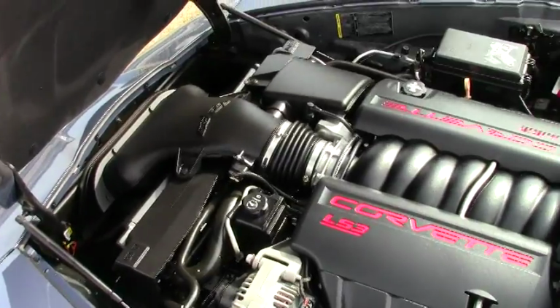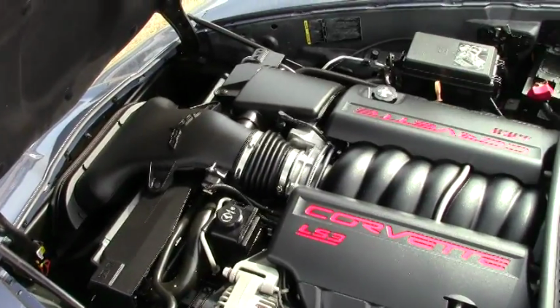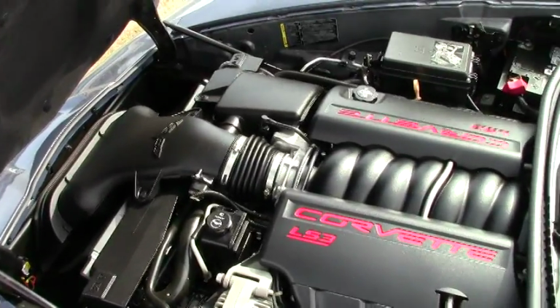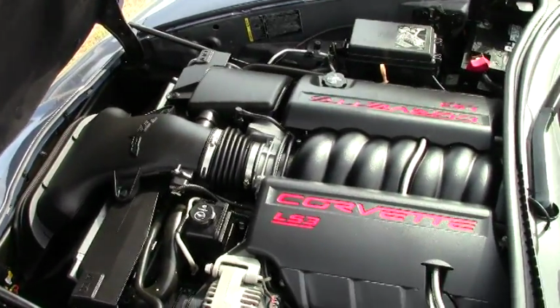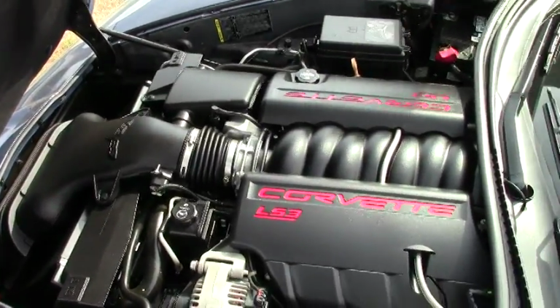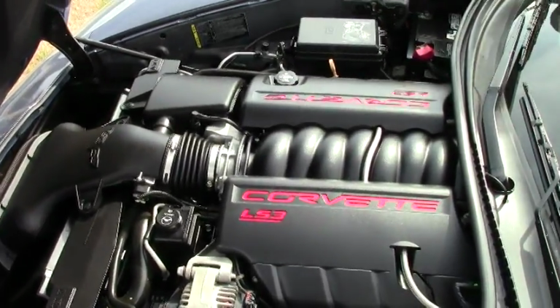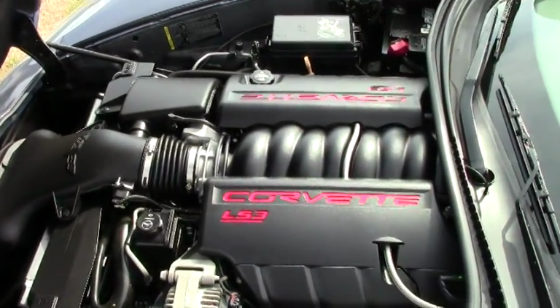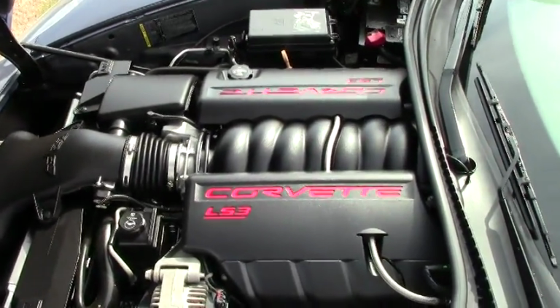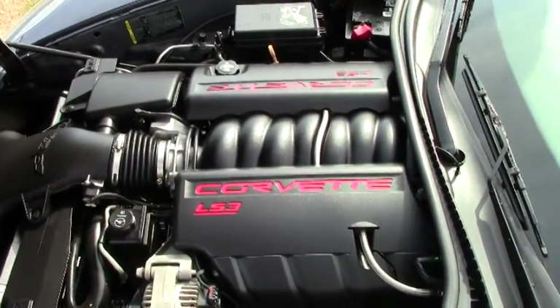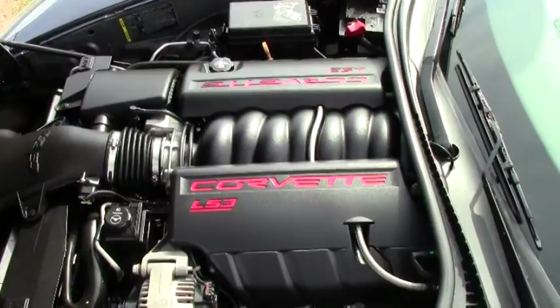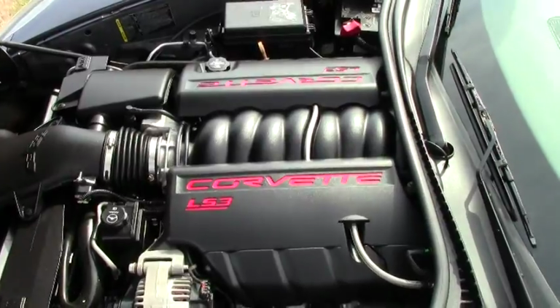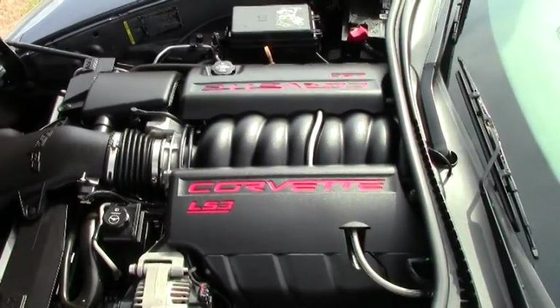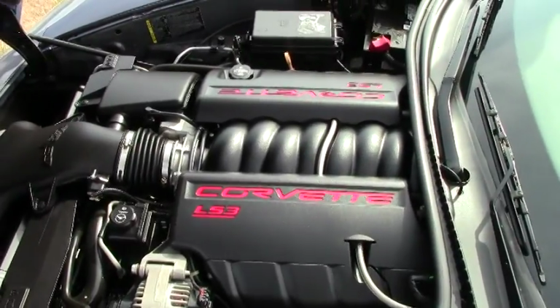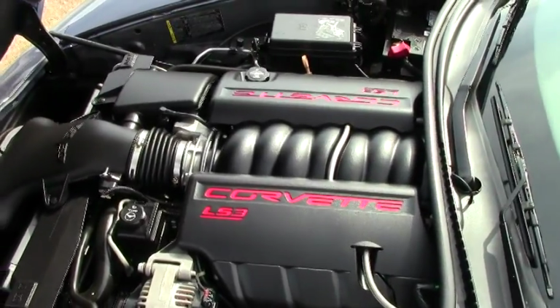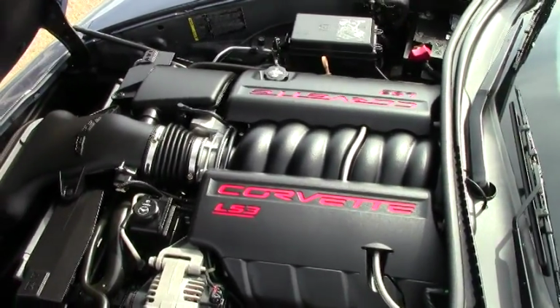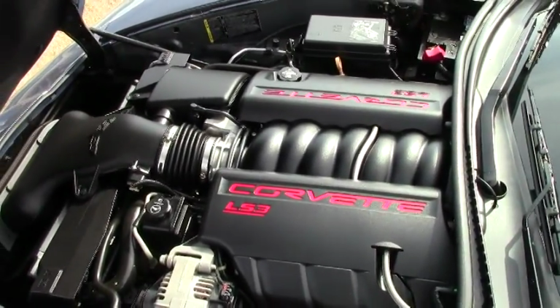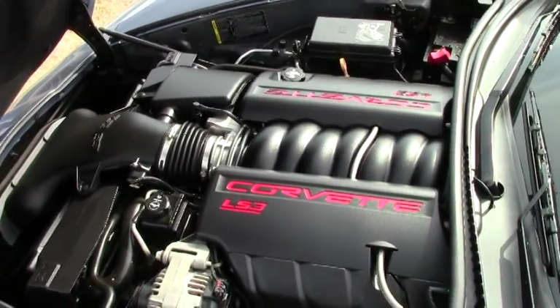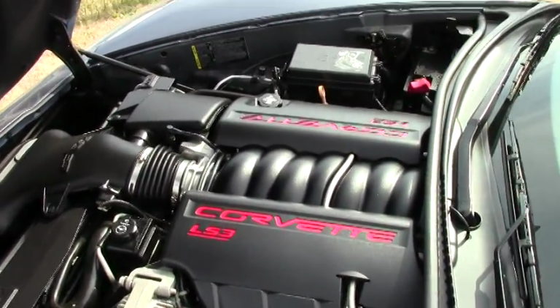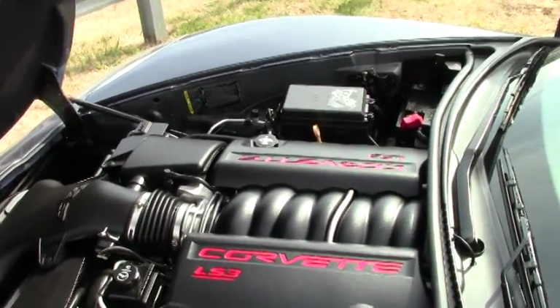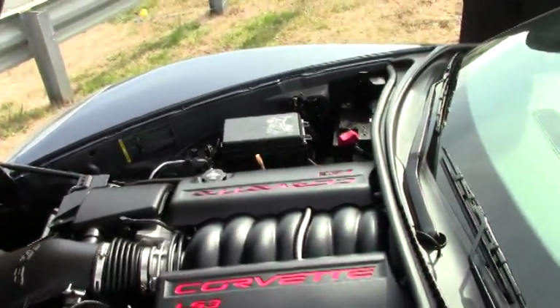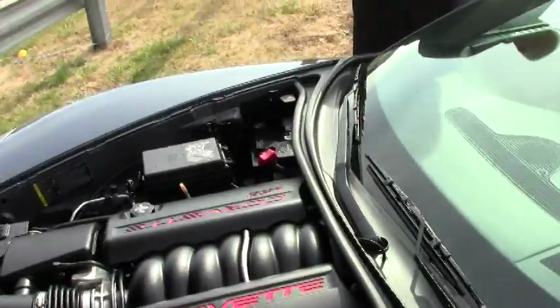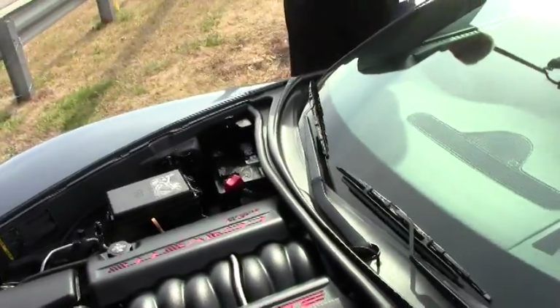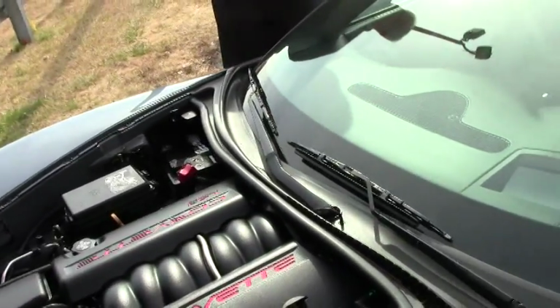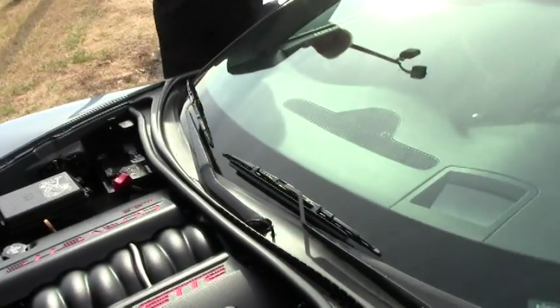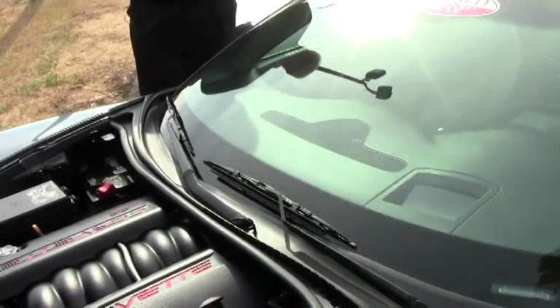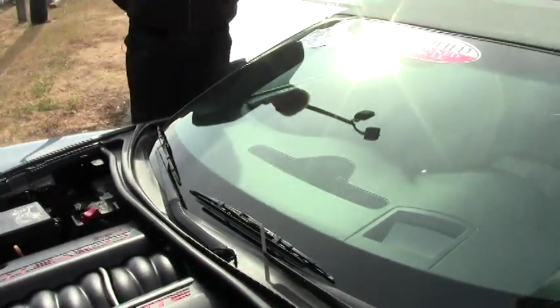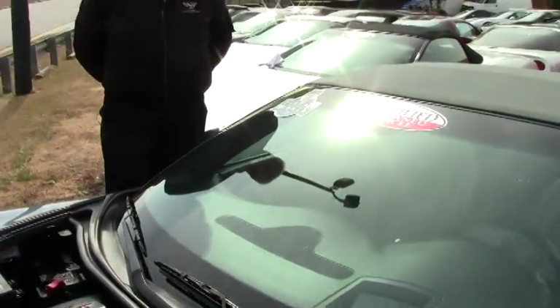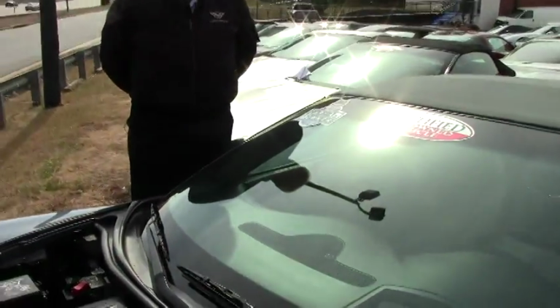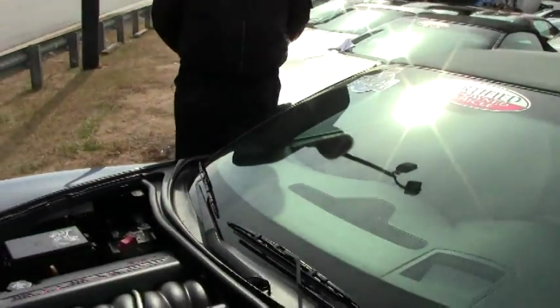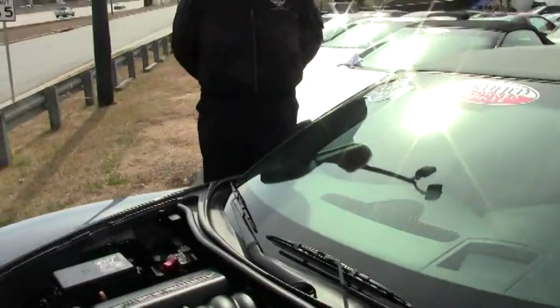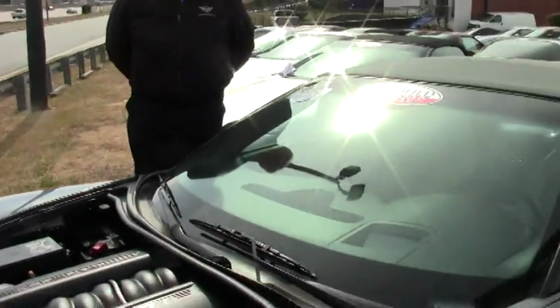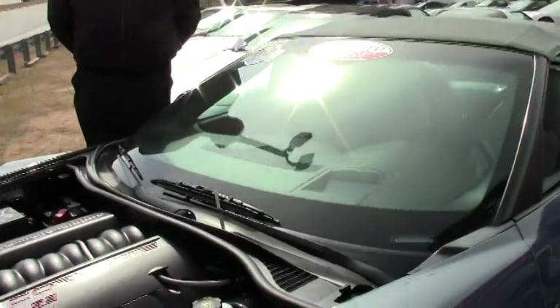Very clean, very lovely car. This was well-kept and well-maintained. It has definitely got a 3LT package.